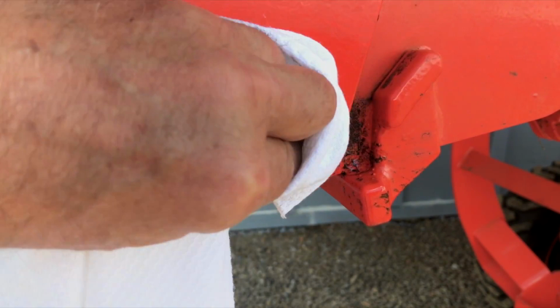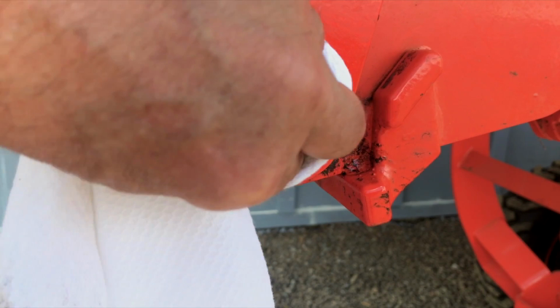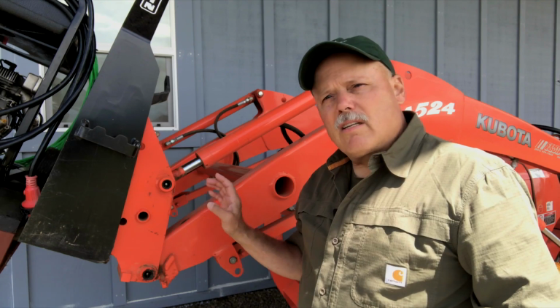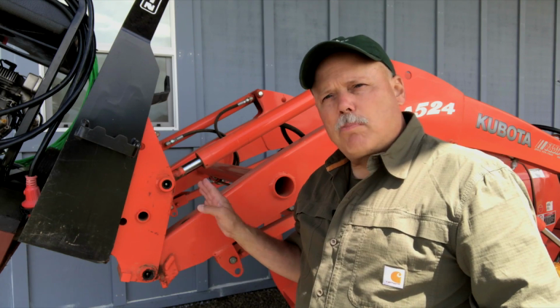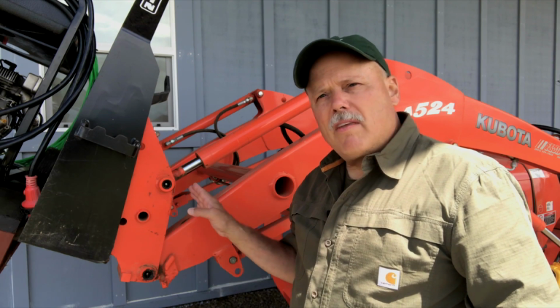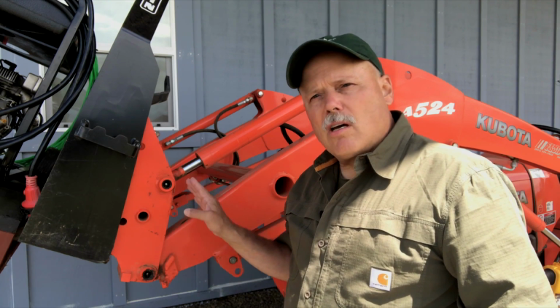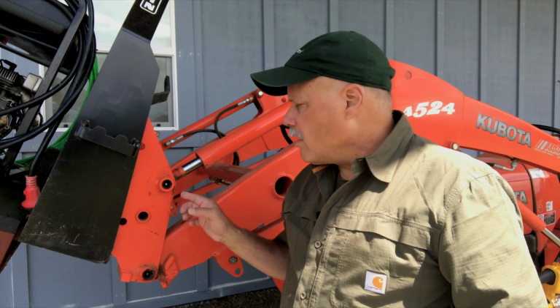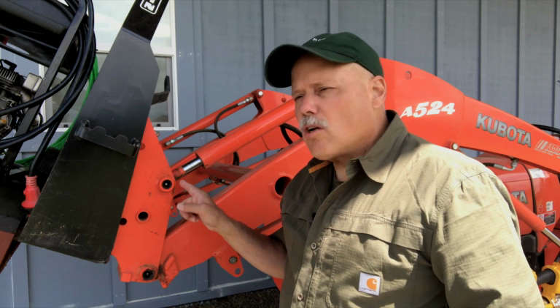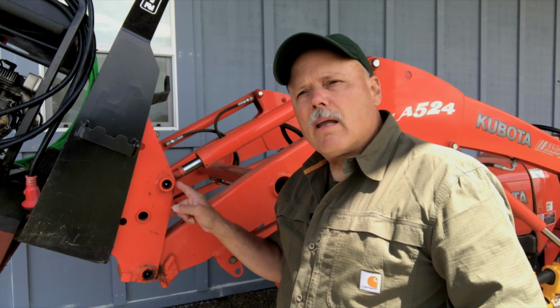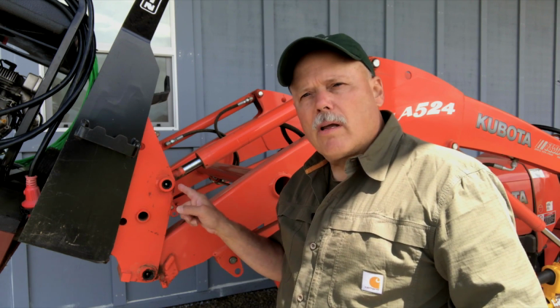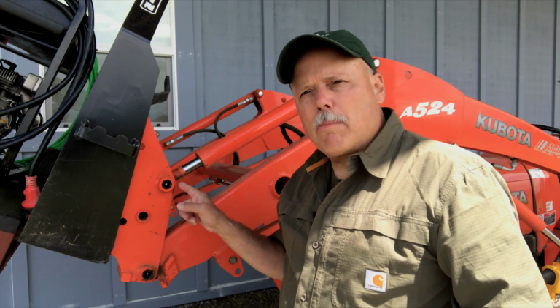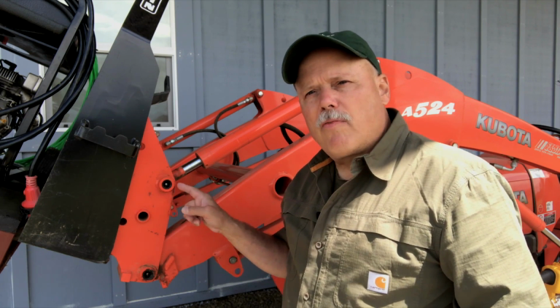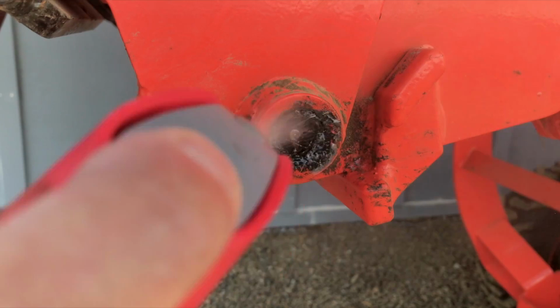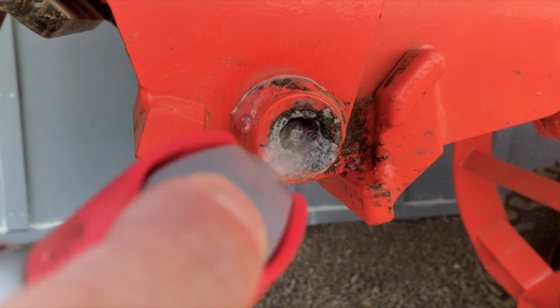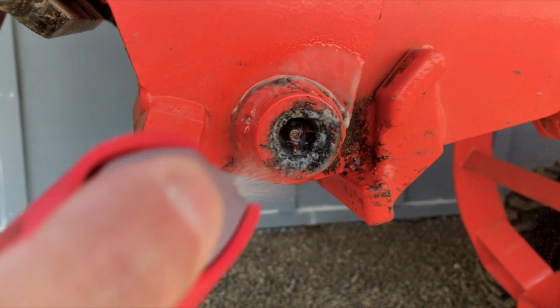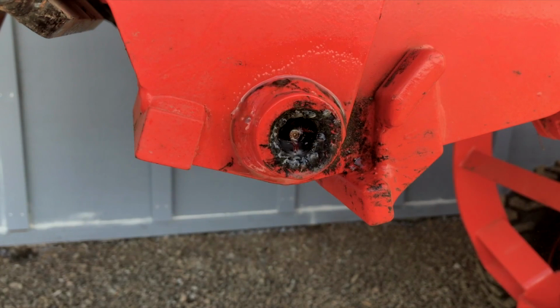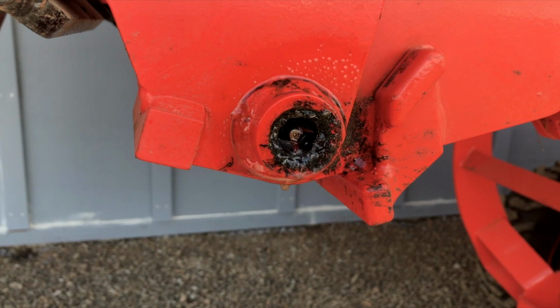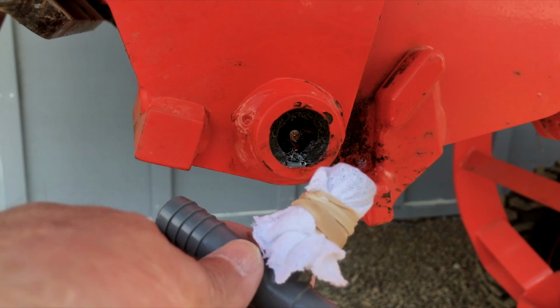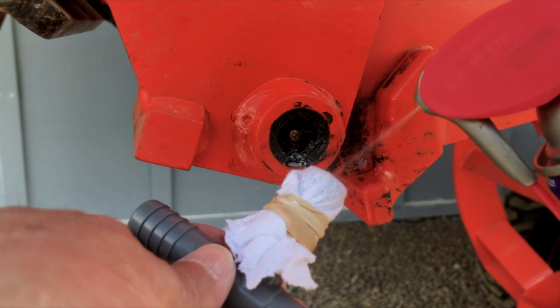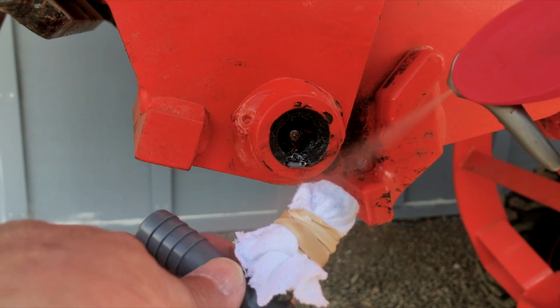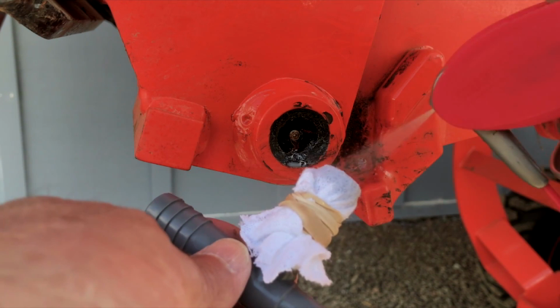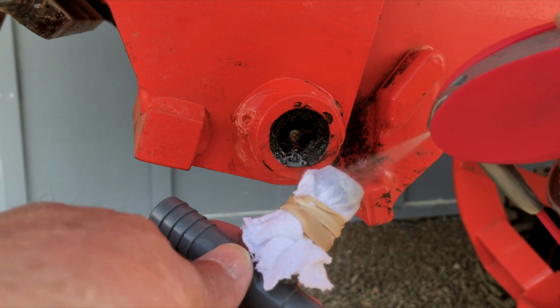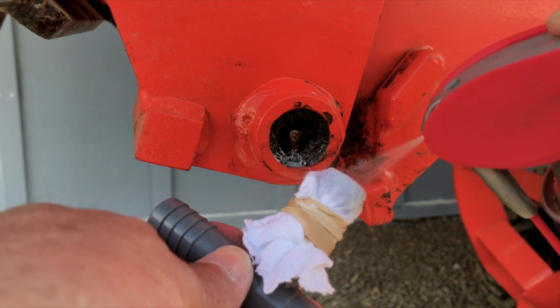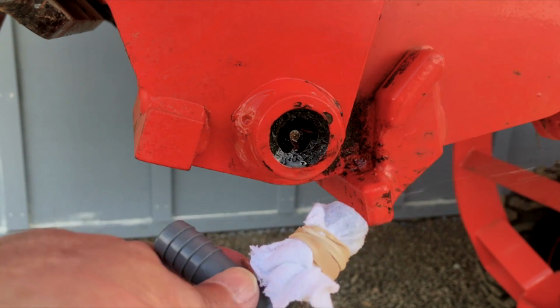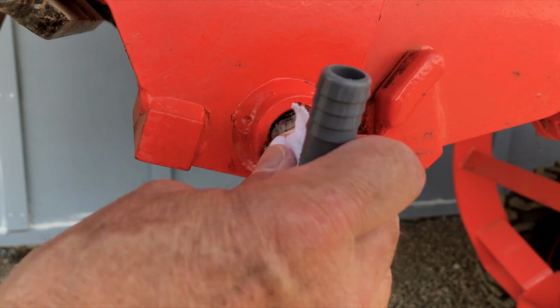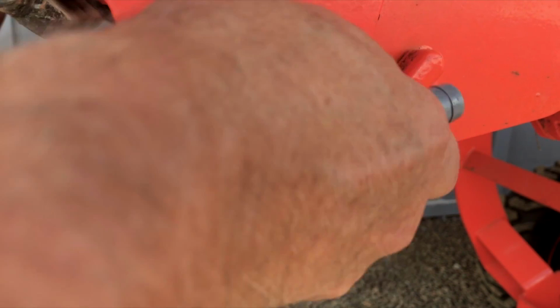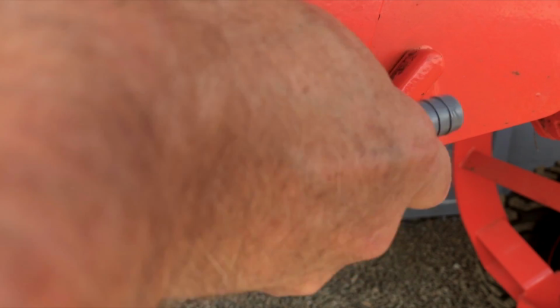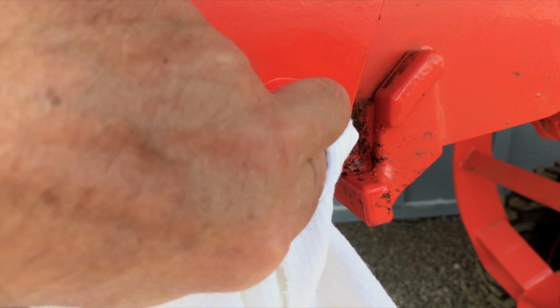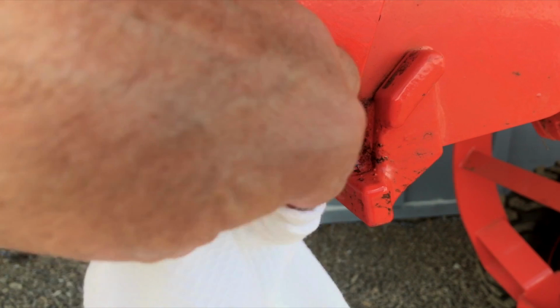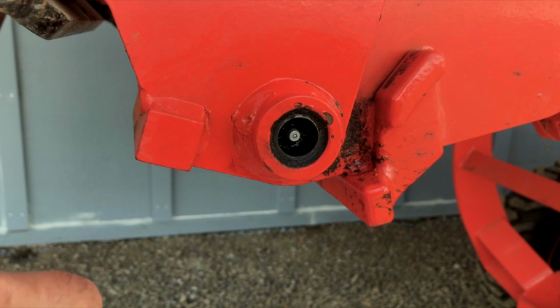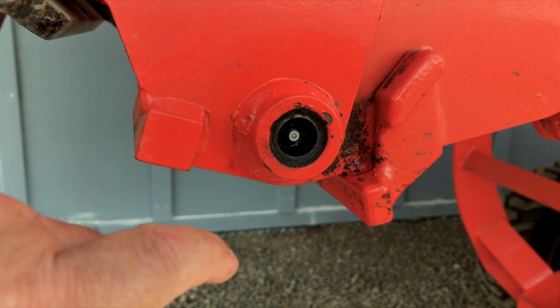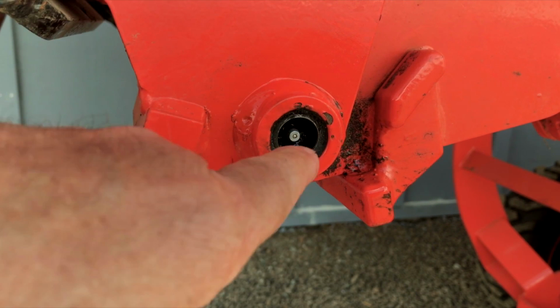What I found is if you spray these recessed openings with WD-40 first, then go in and clean, it works even better. One other tip: just saturate the cloth with WD-40 and it makes it easy to clean.